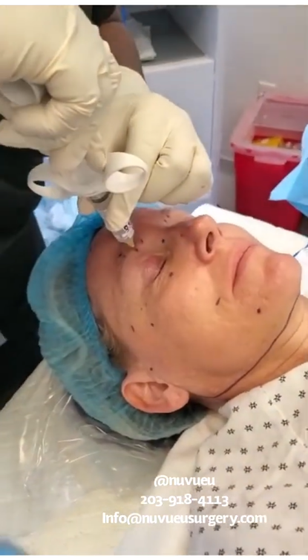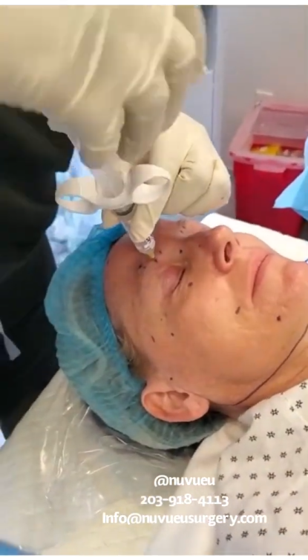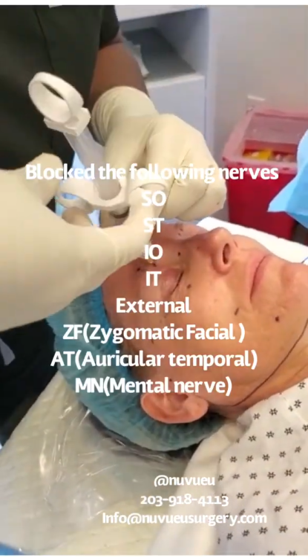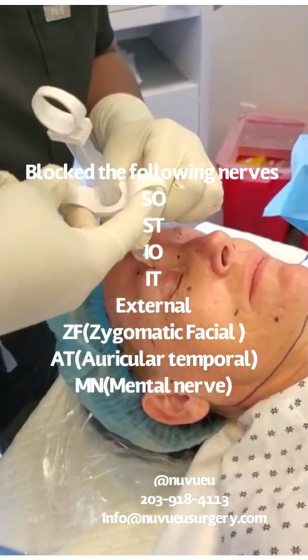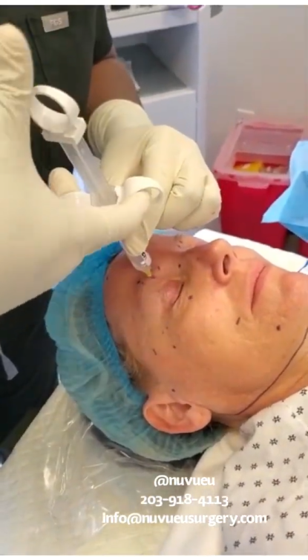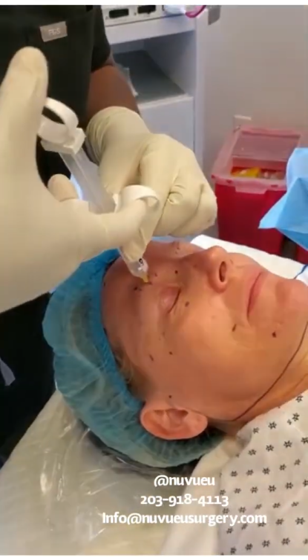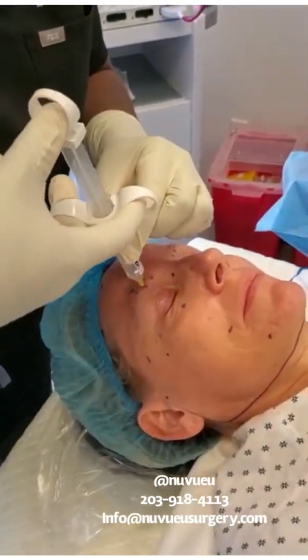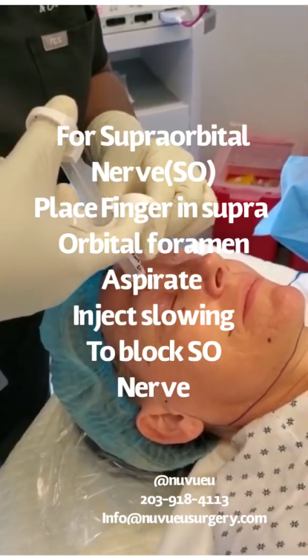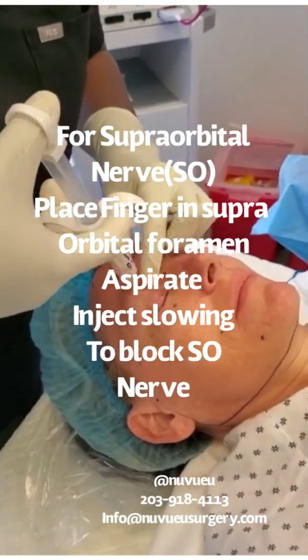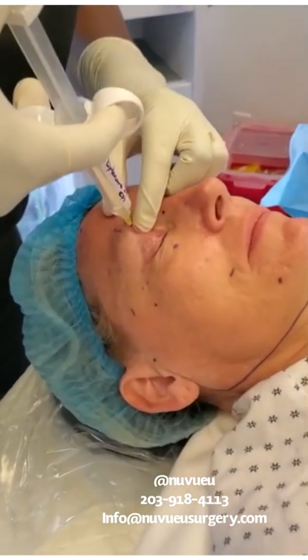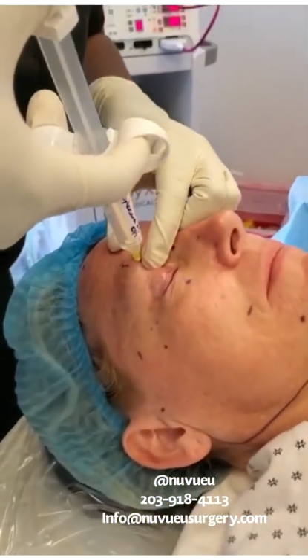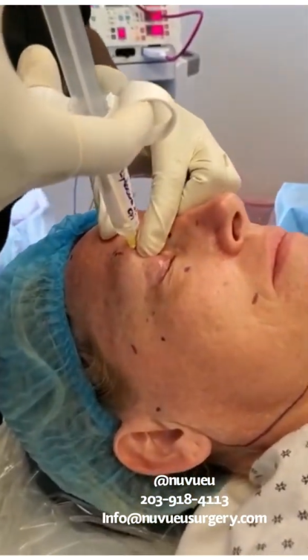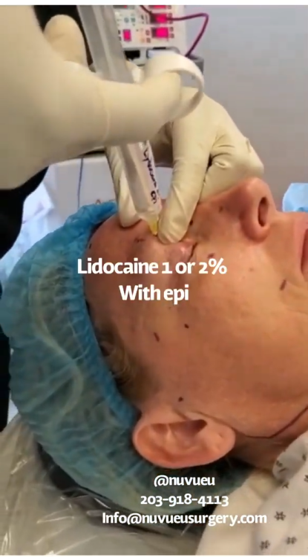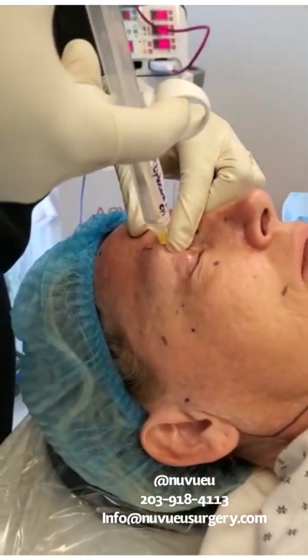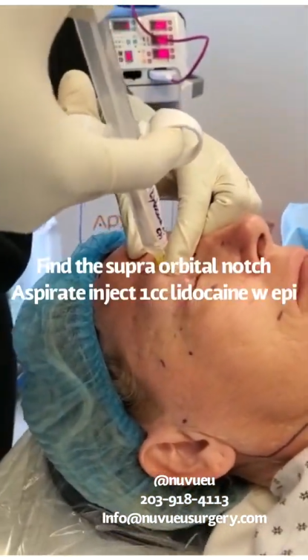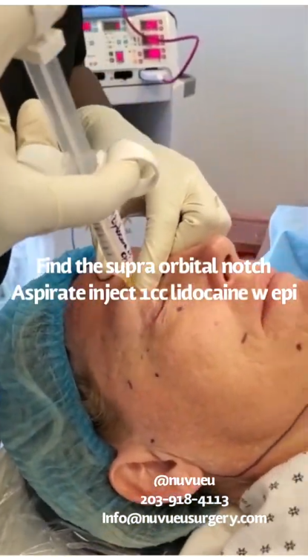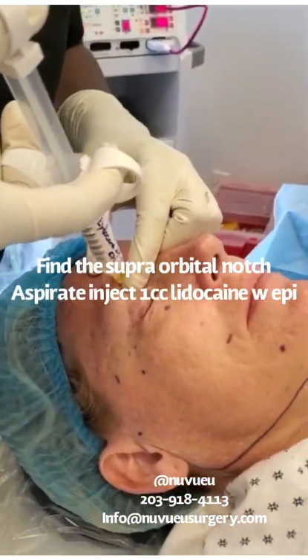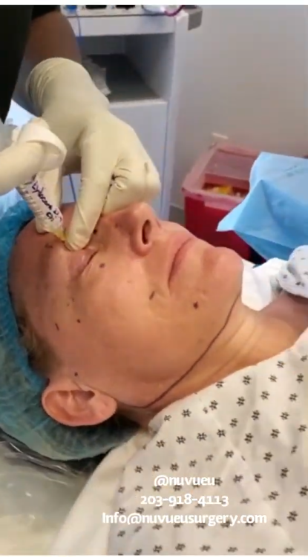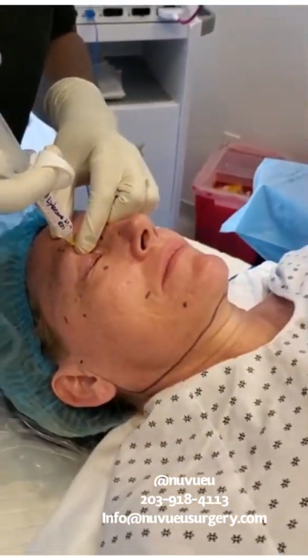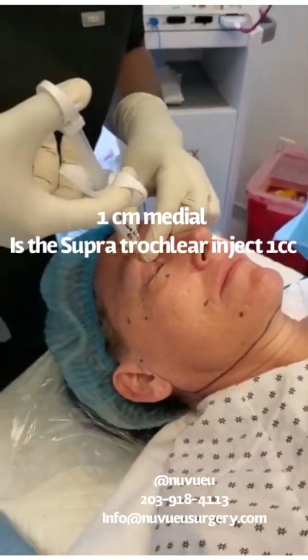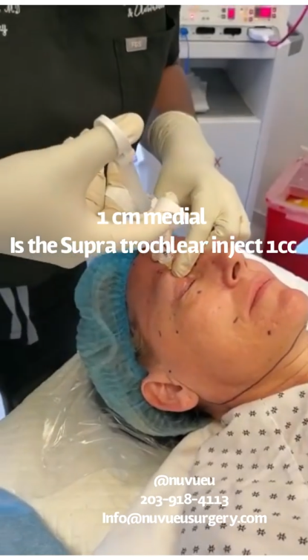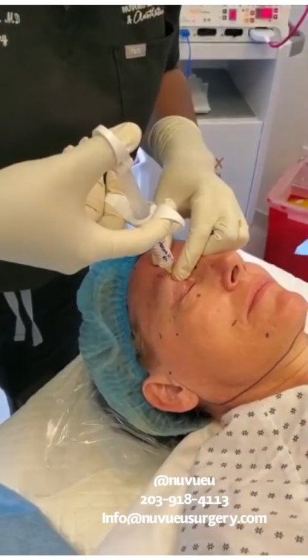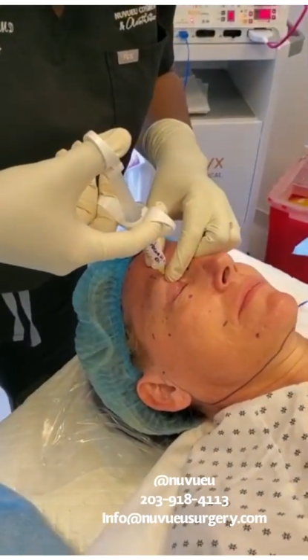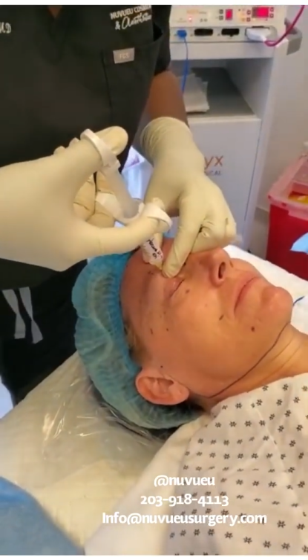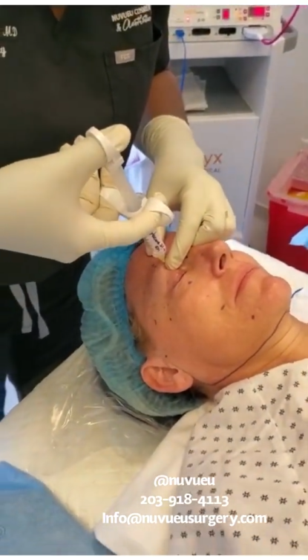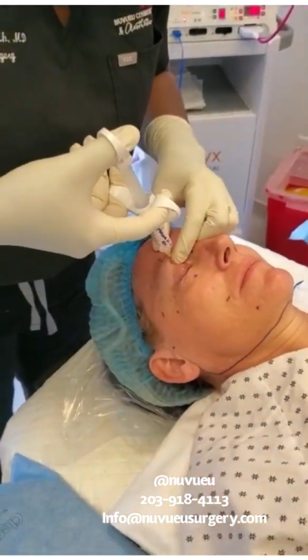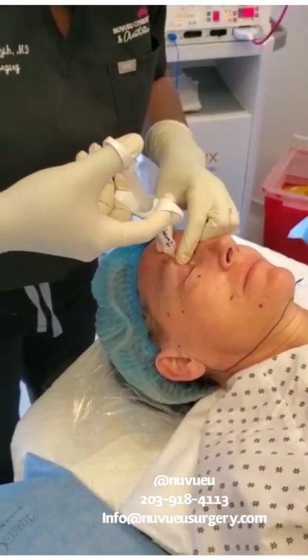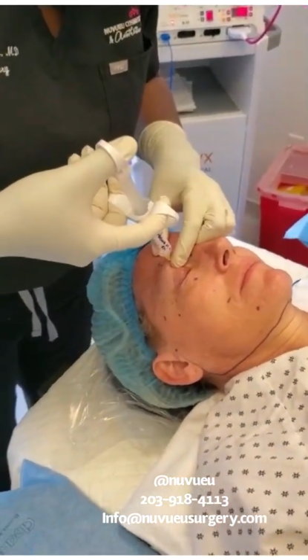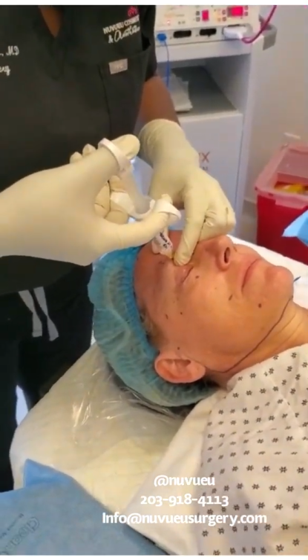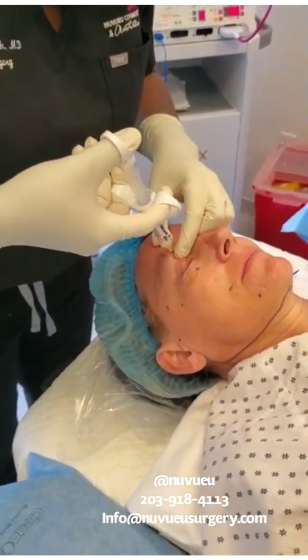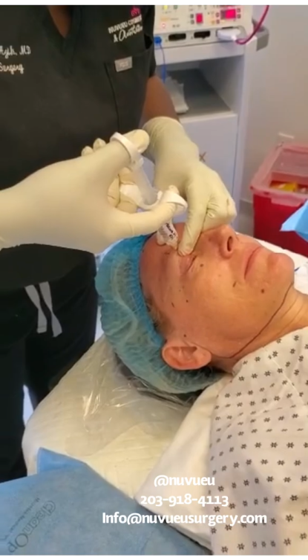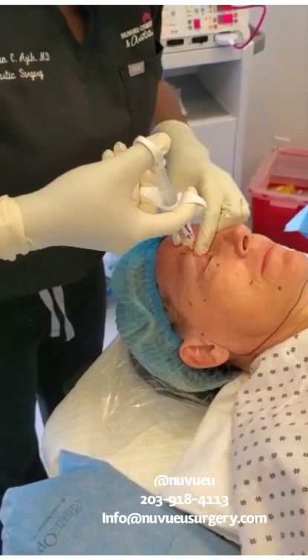Make sure that you're not in a vessel. With your finger up protecting the area, you want to gently warn the patient — you're going to feel some pressure and some discomfort as well. So you put in one cc in that area.